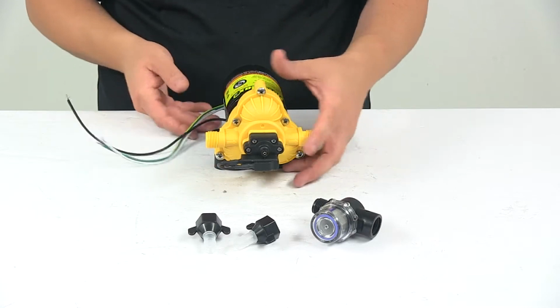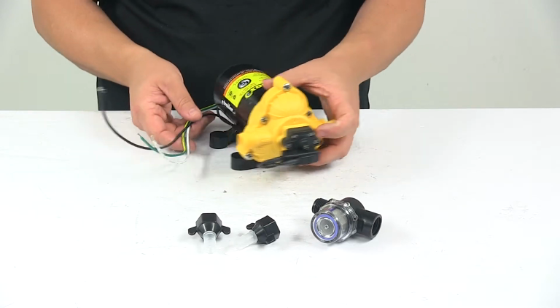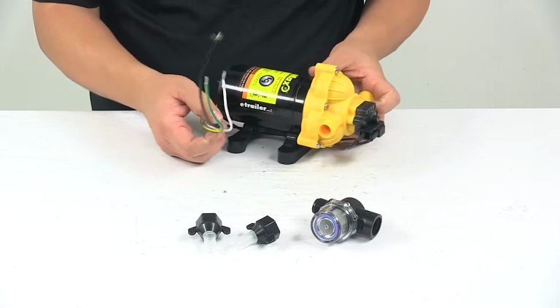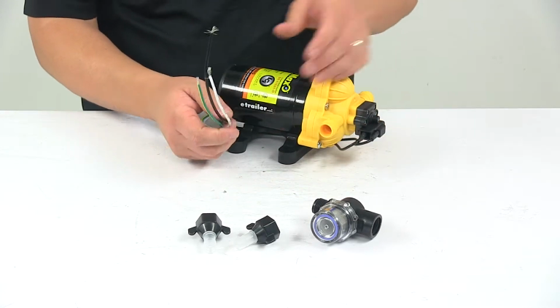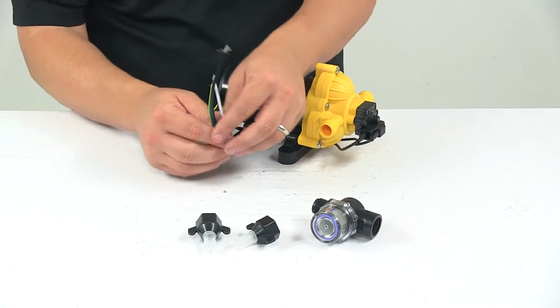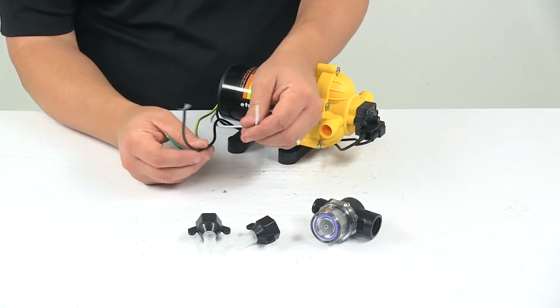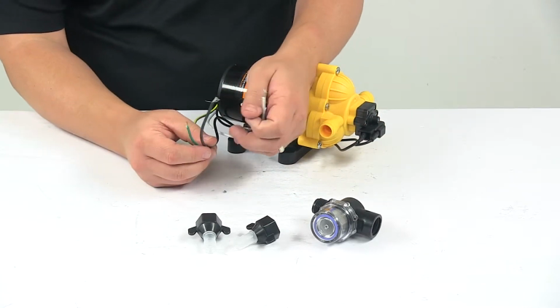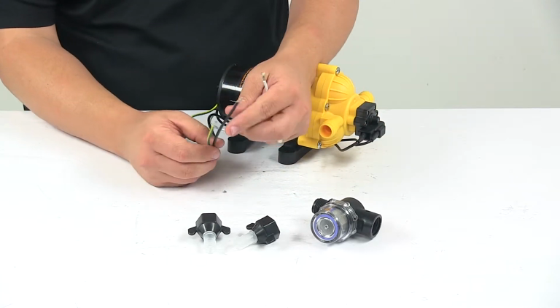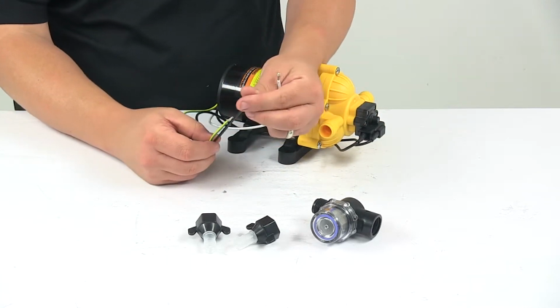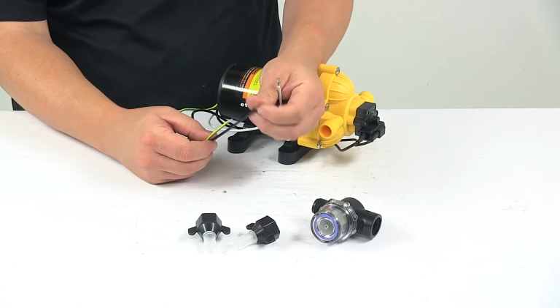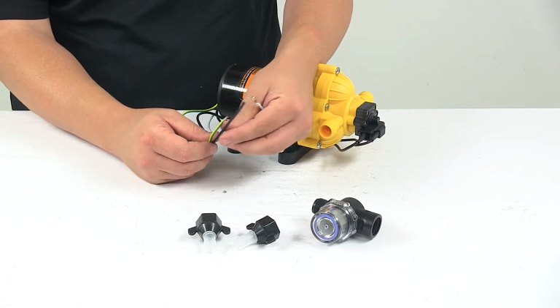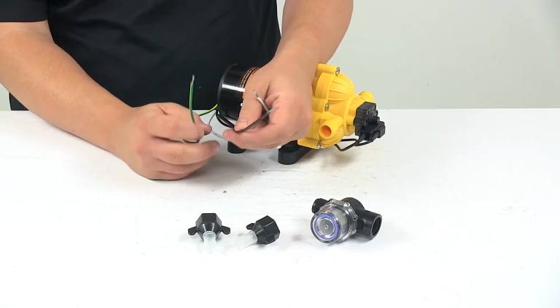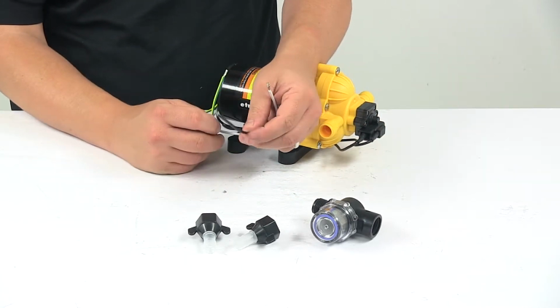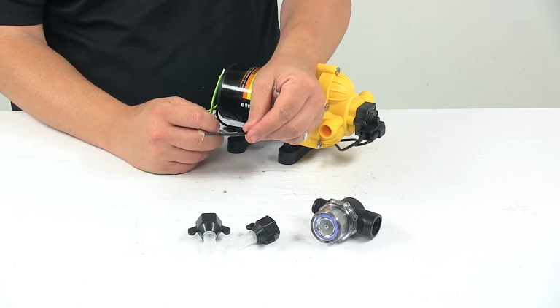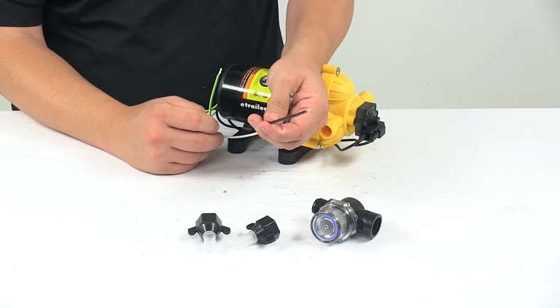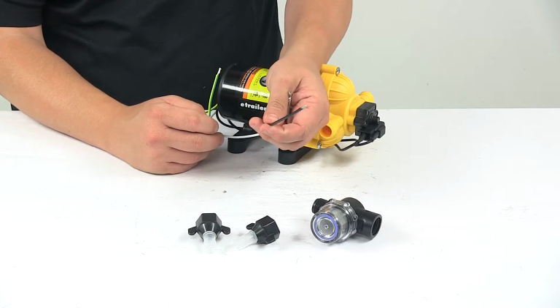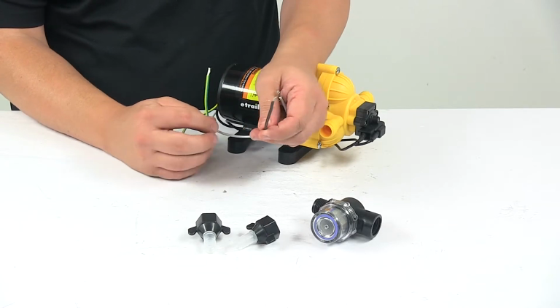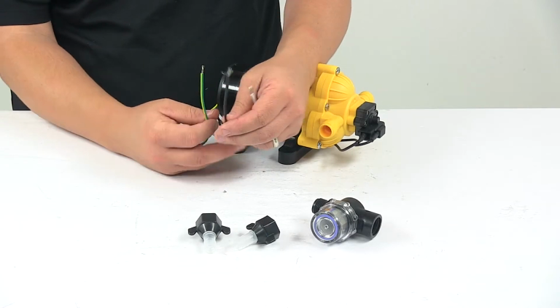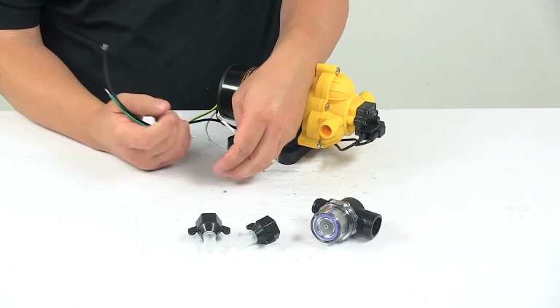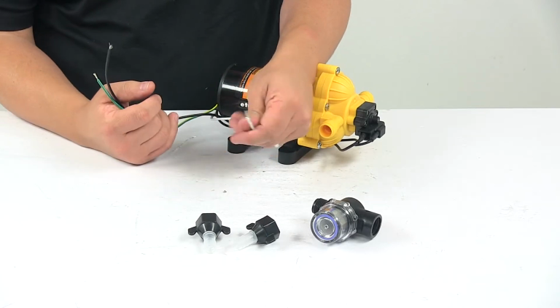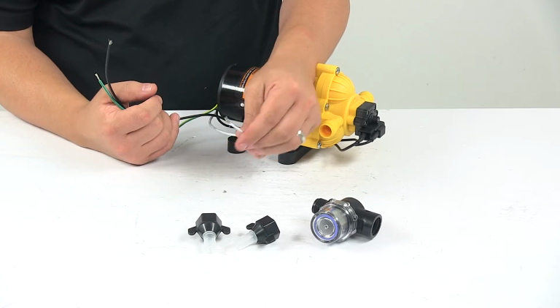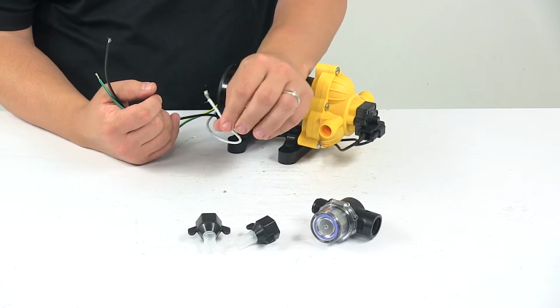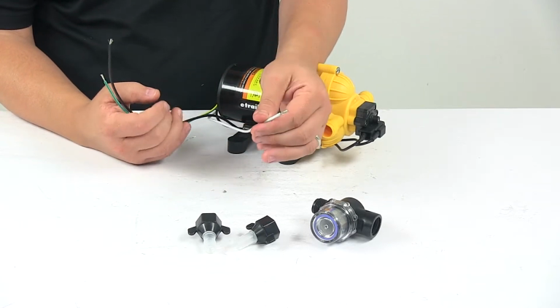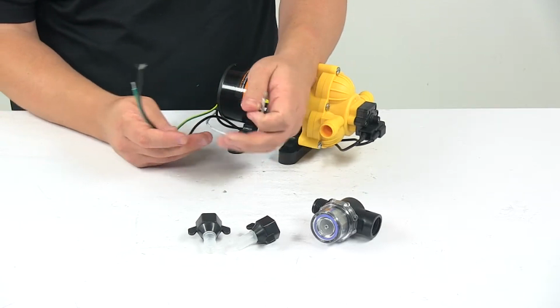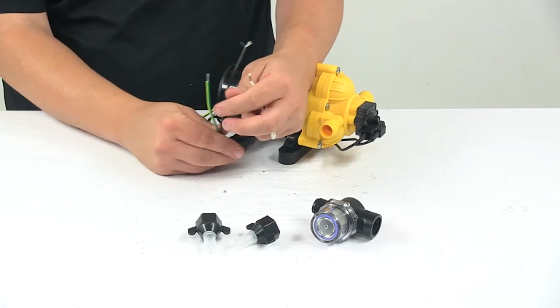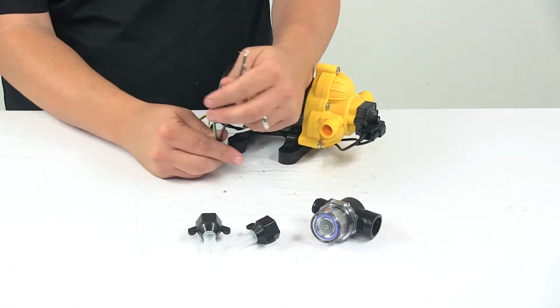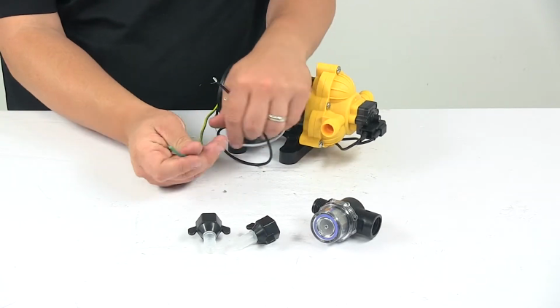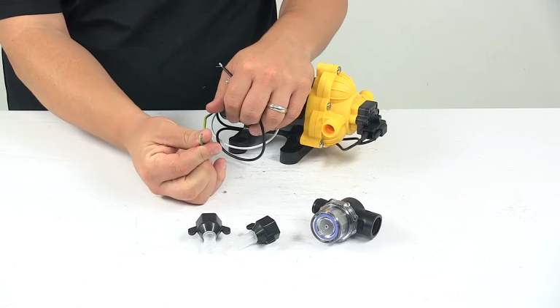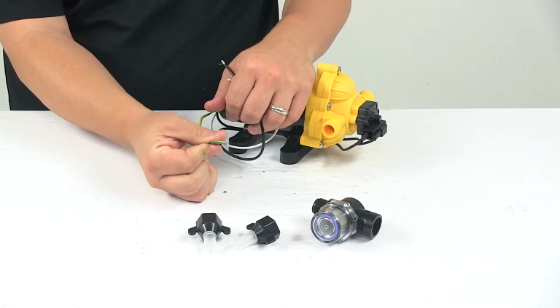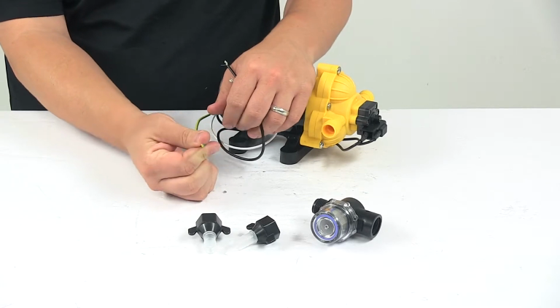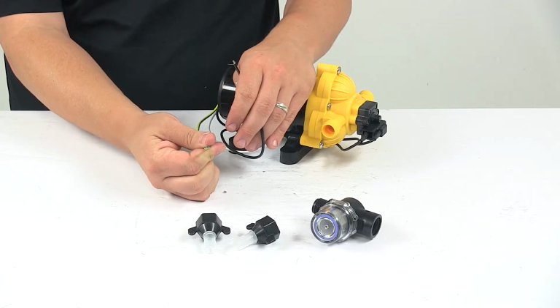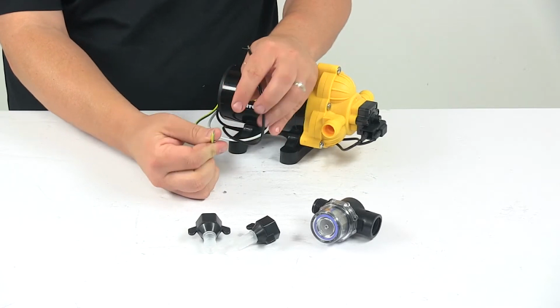When it comes to the wiring, you're looking at a three-wire design. Your black wire is the live or hot line, white wire is the neutral, and the green and yellow wire is your ground wire.